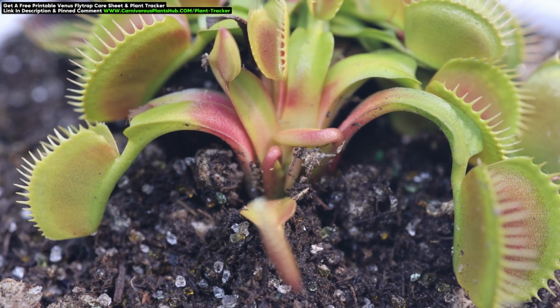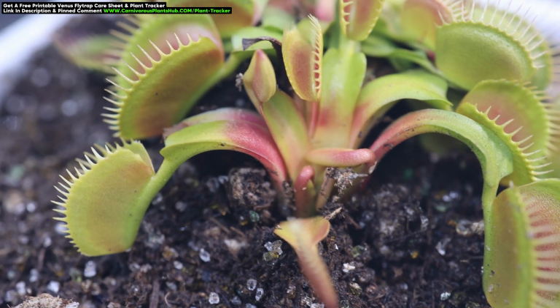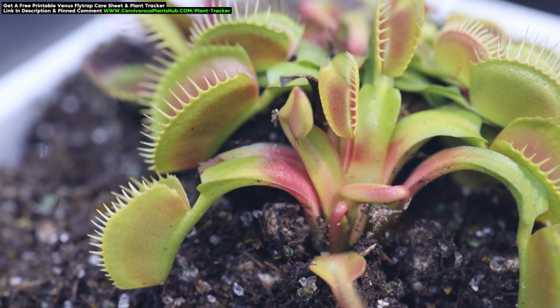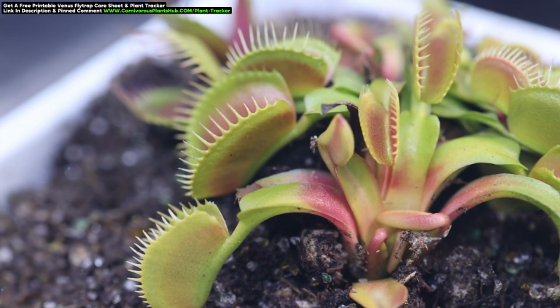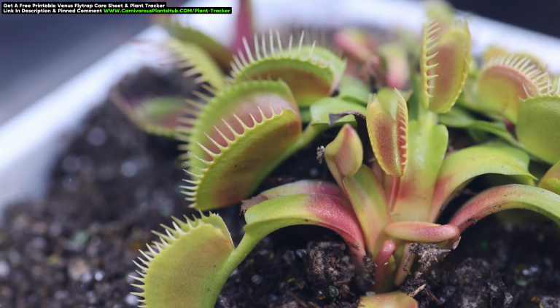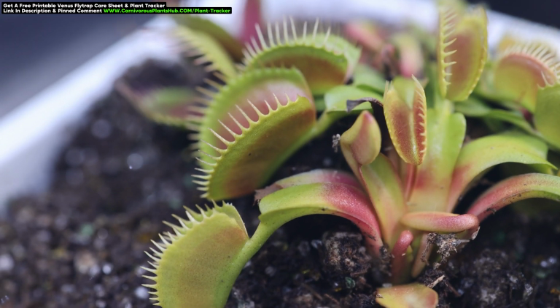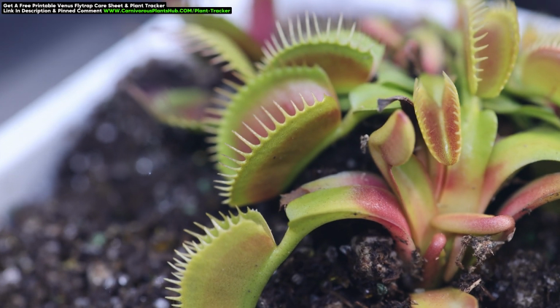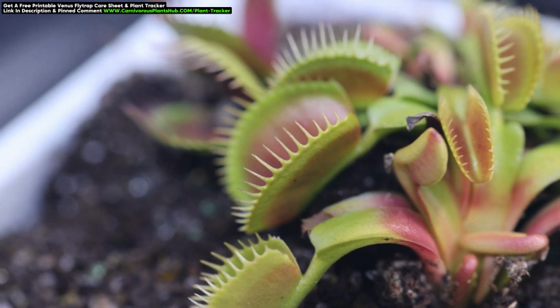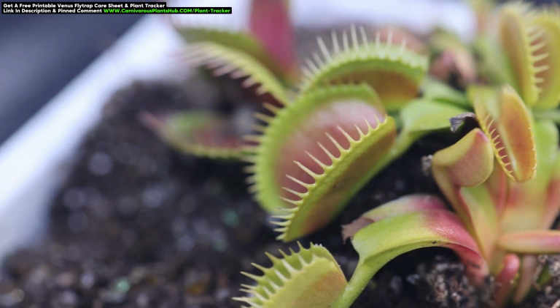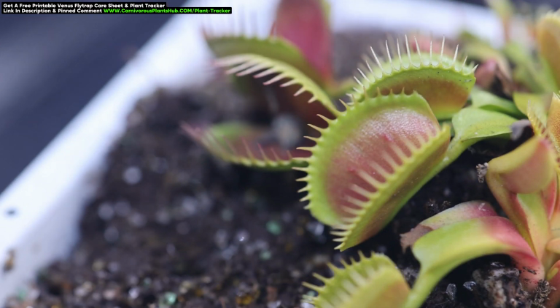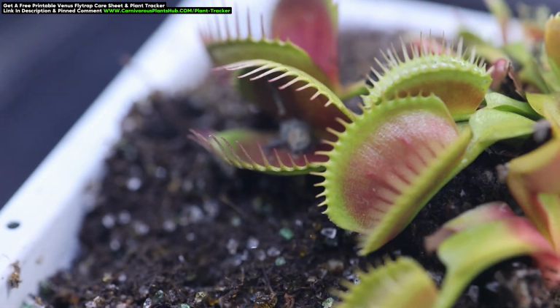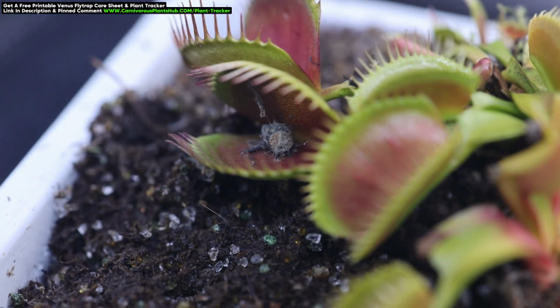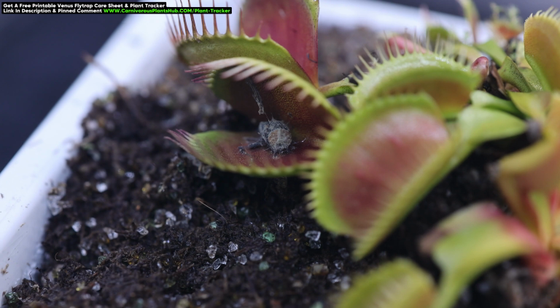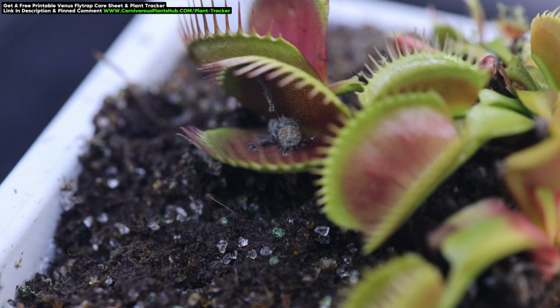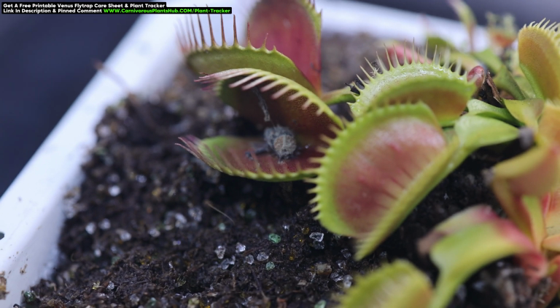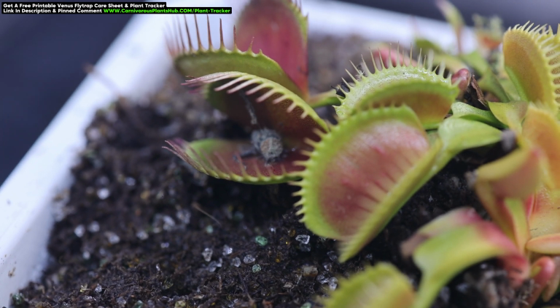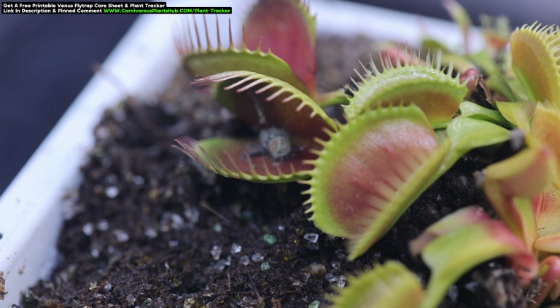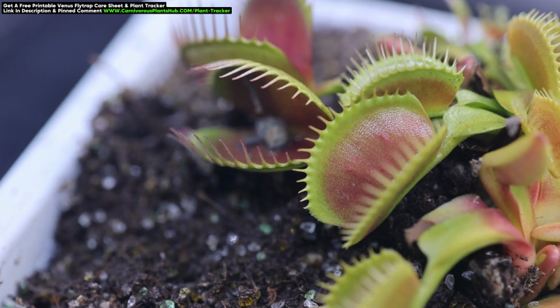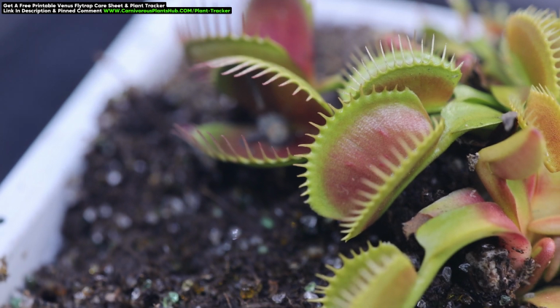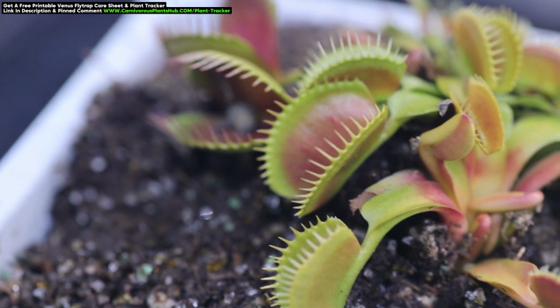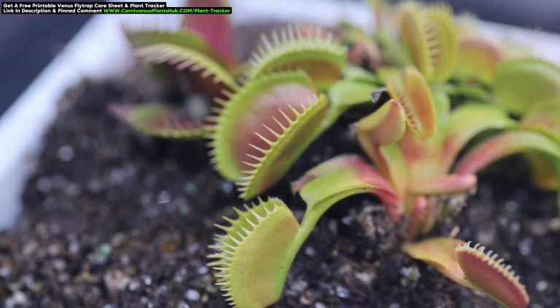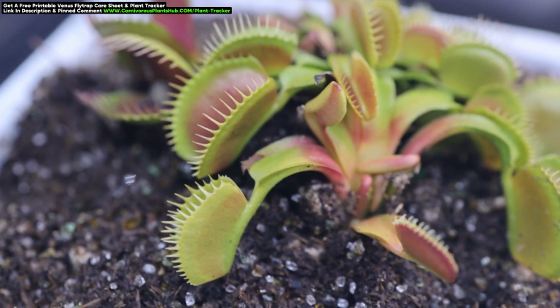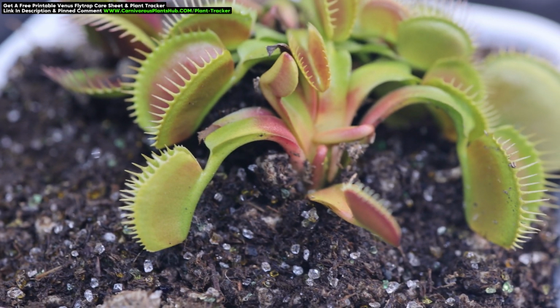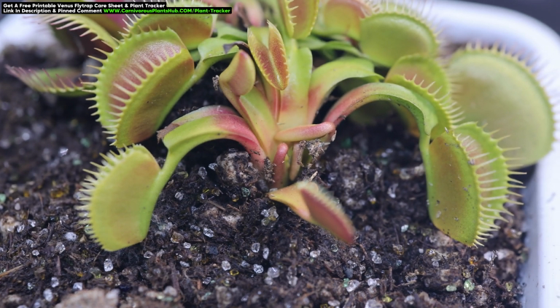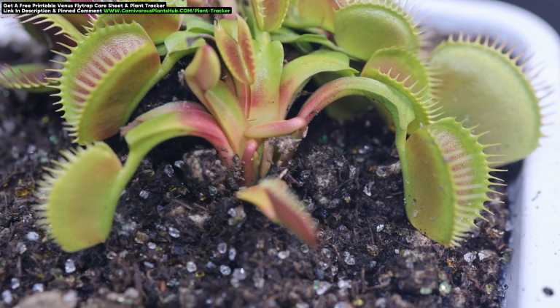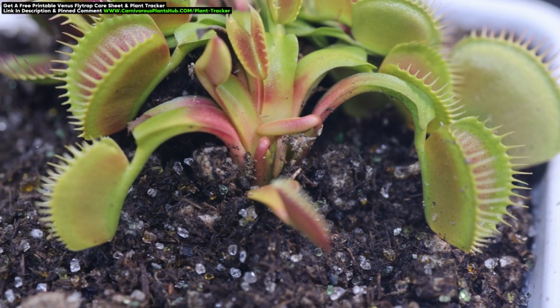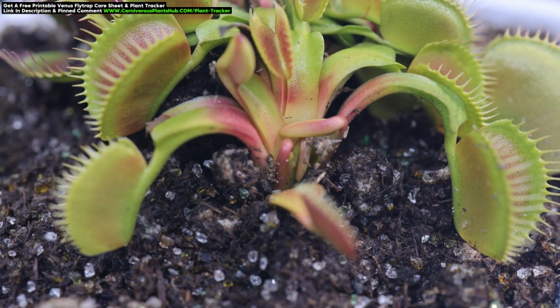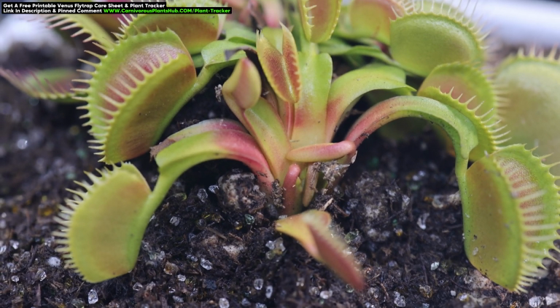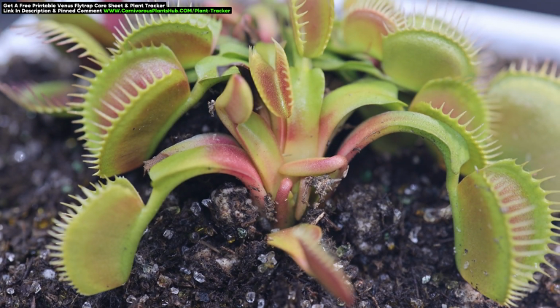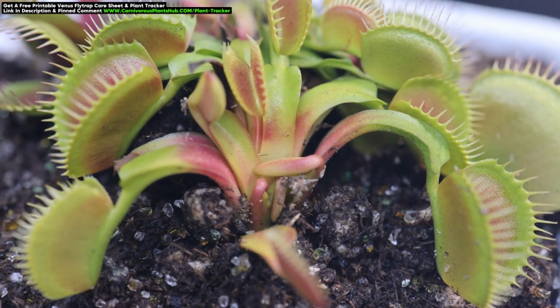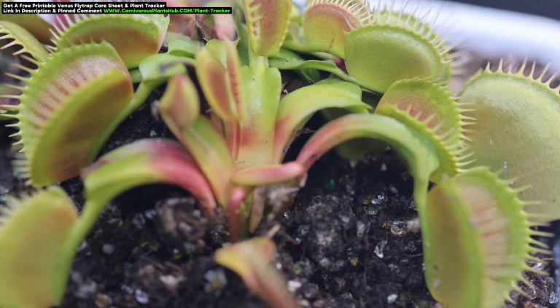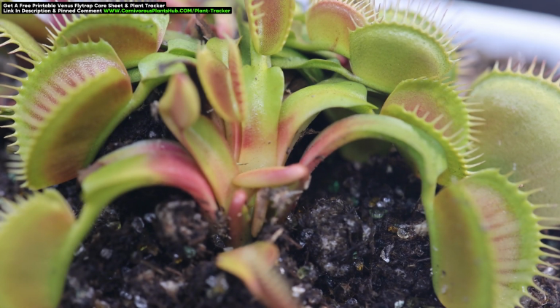Today's question is: why are my Venus flytraps turning red at the base of the leaf? Is this okay, and should I be worried? I've seen this question before, and now many of my Venus flytraps are turning red at the base. I thought this was a perfect opportunity to answer this question and show some examples of what this looks like.